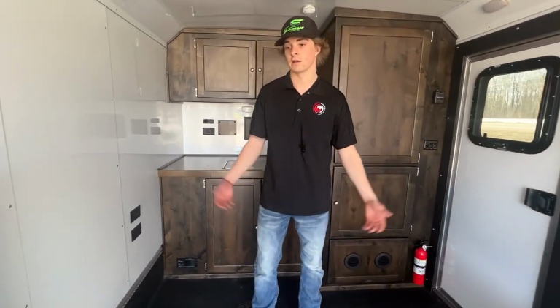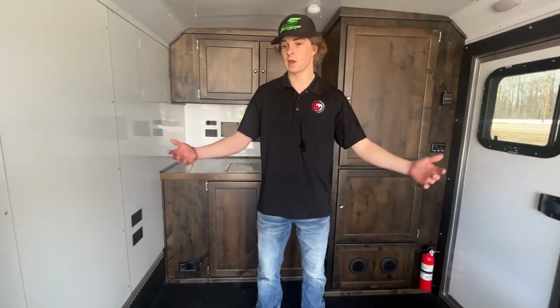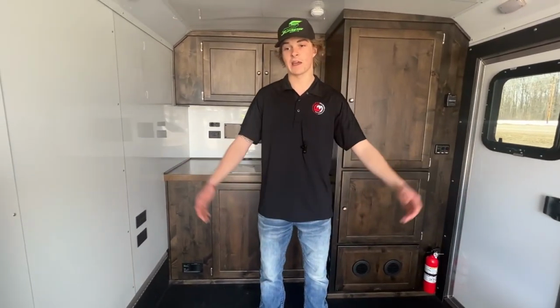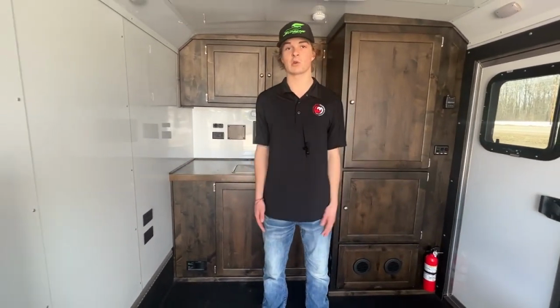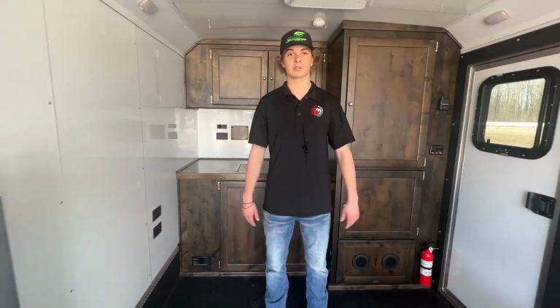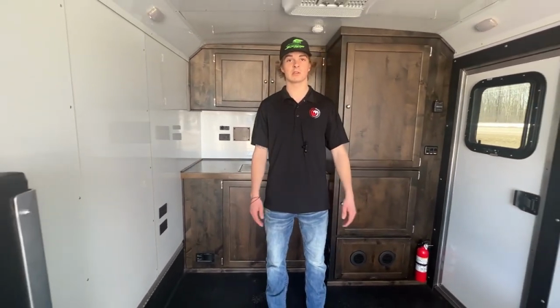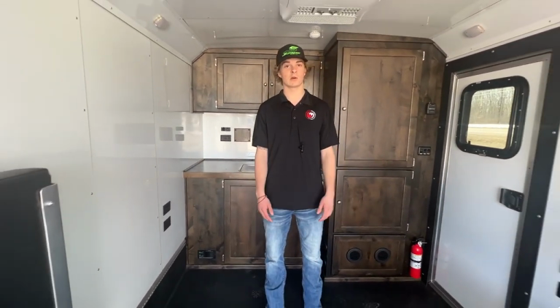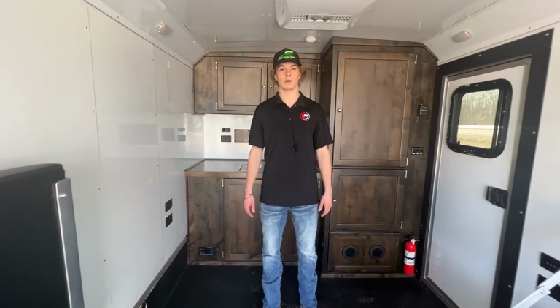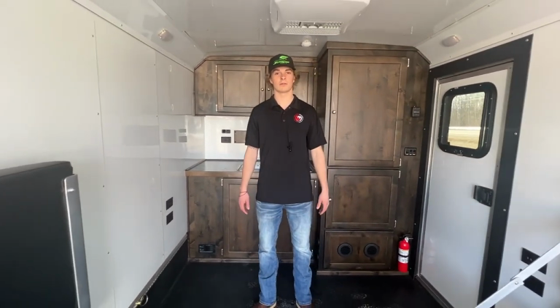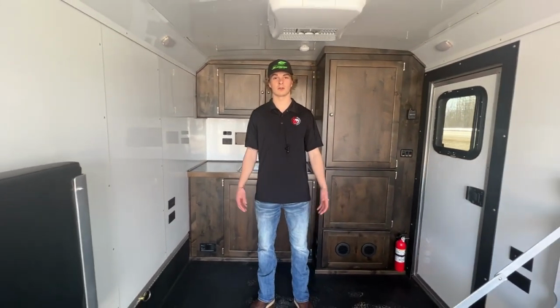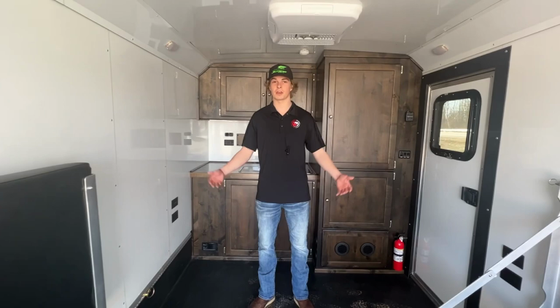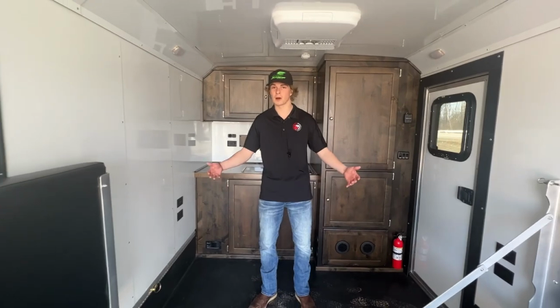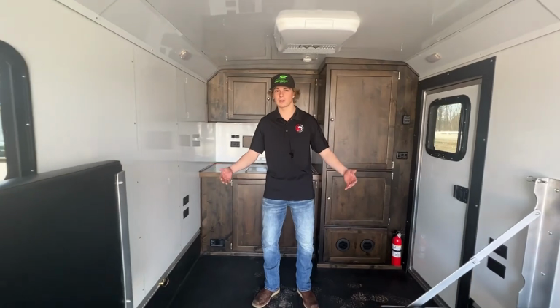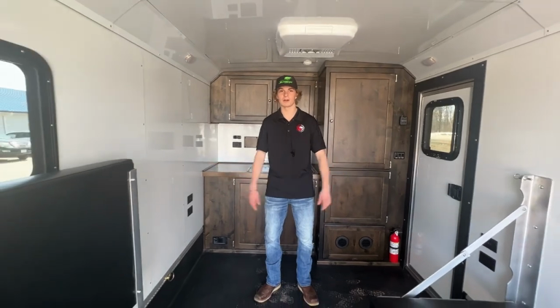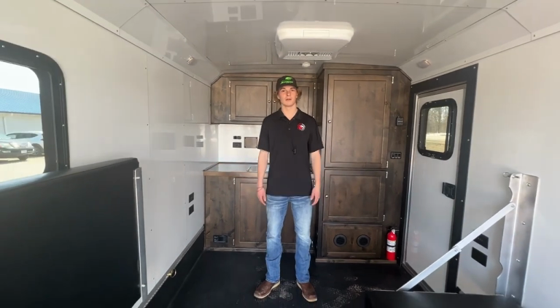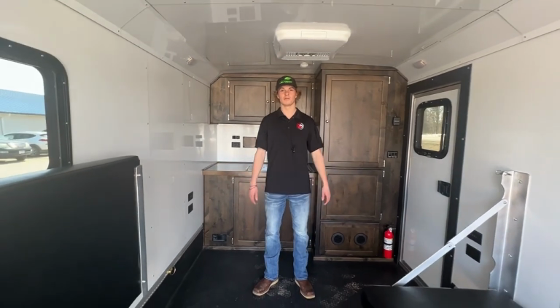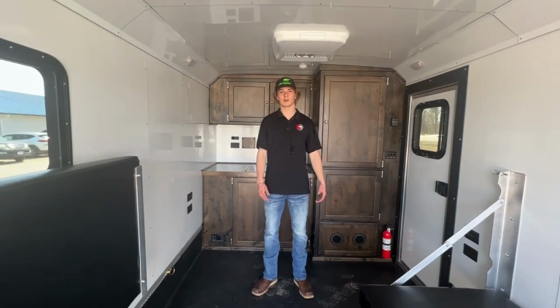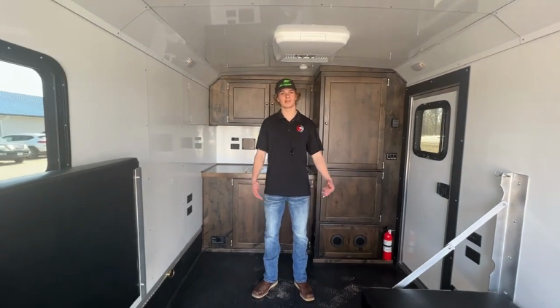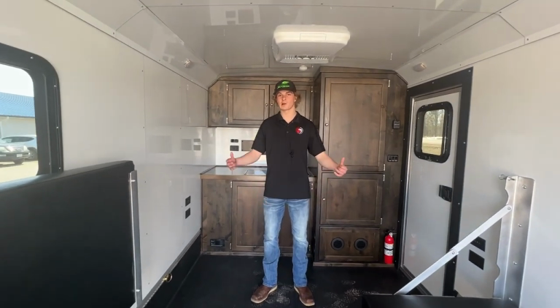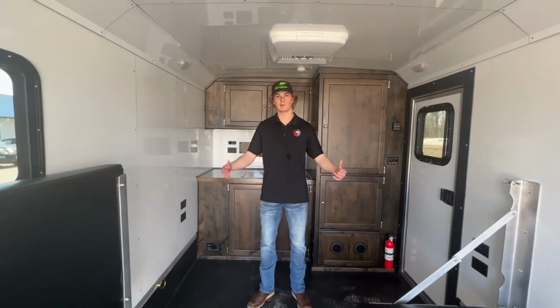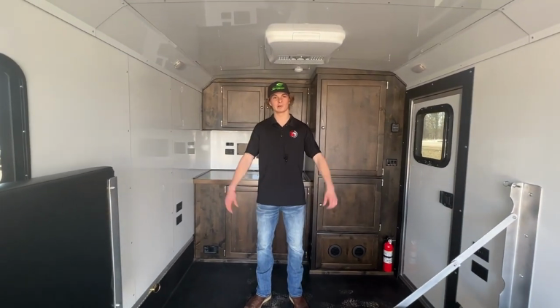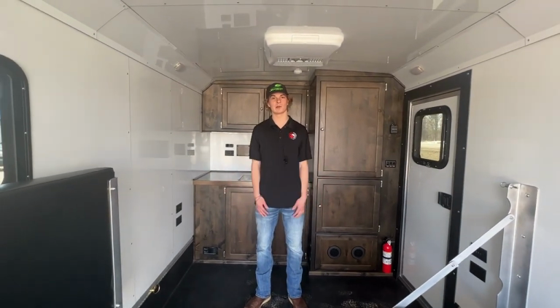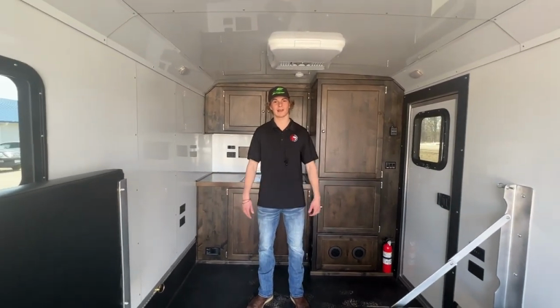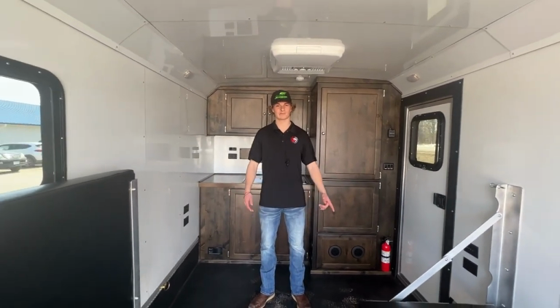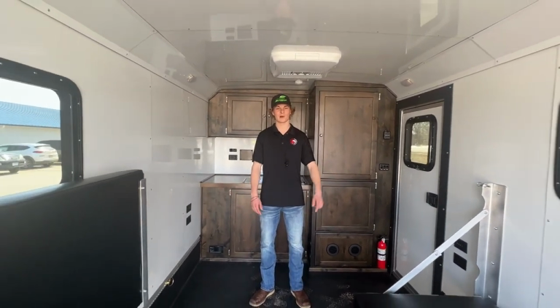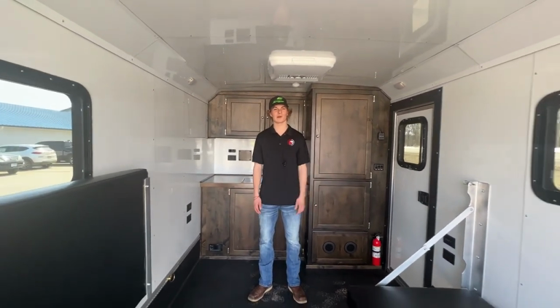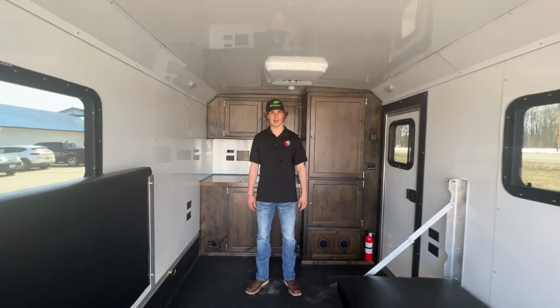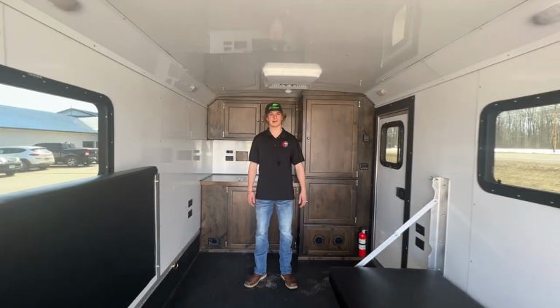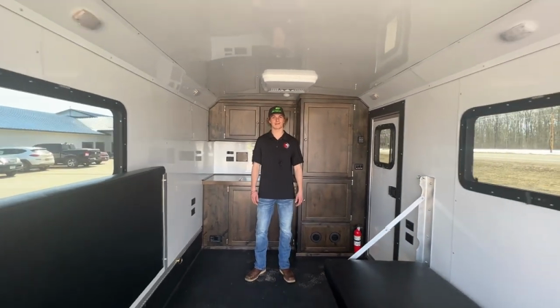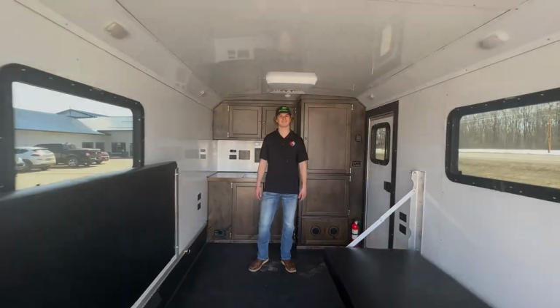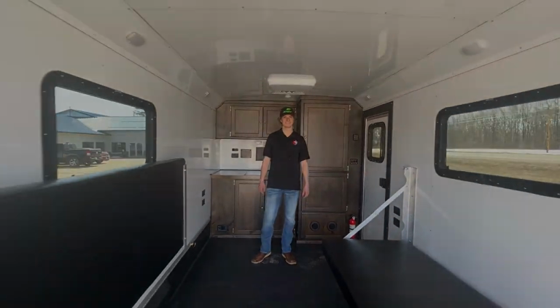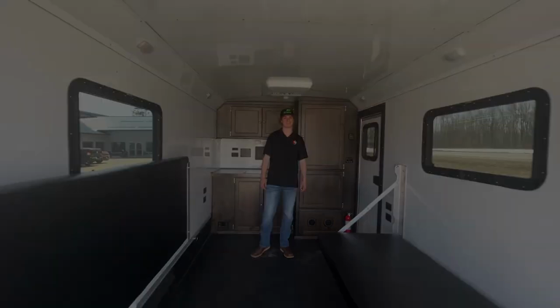If you guys have any questions or you're thinking about getting one, feel free to give us a call at Willie's Marine, ask for Brody, and I'll be happy to help you out. Thank you.